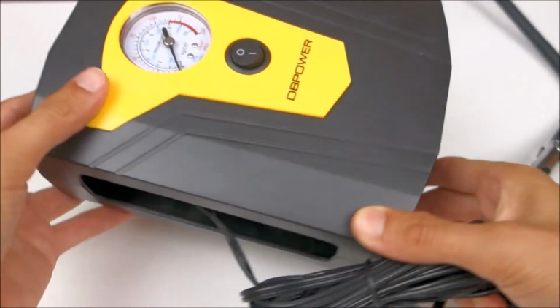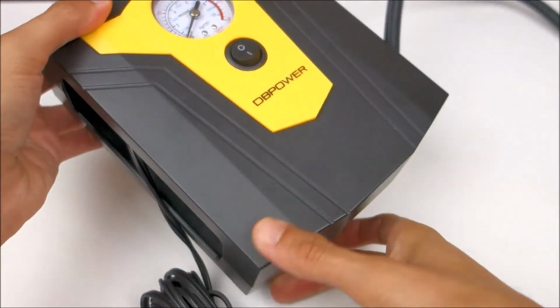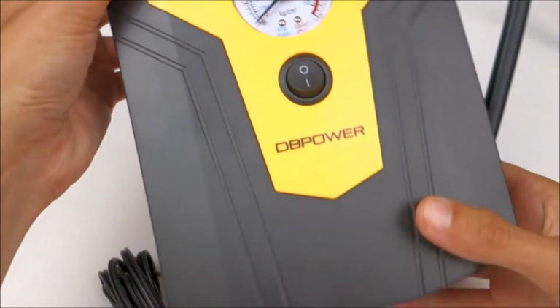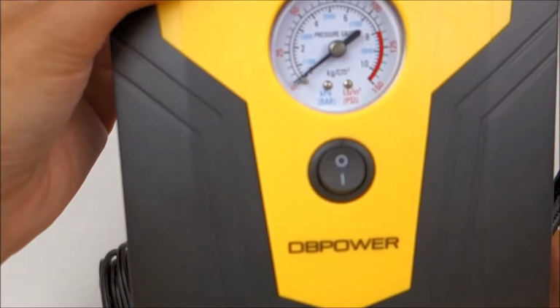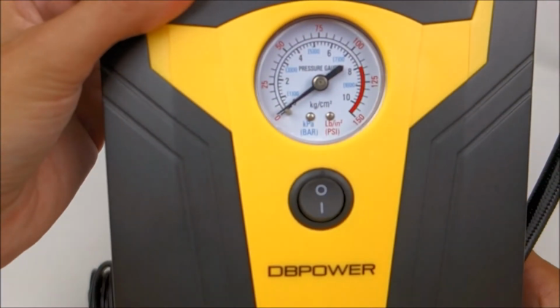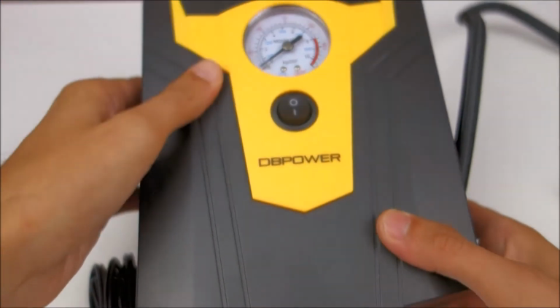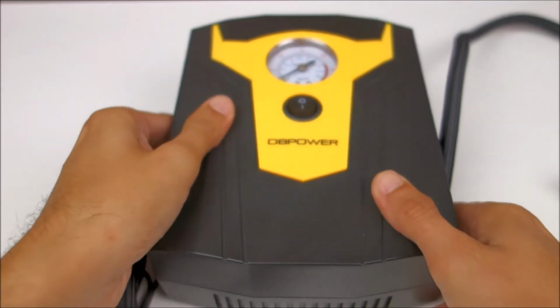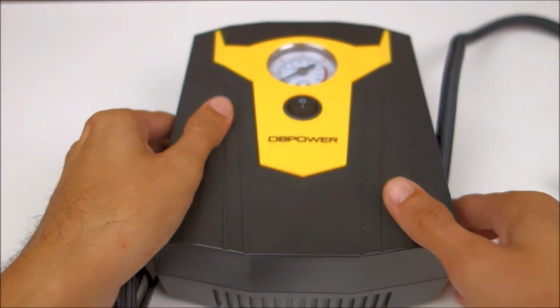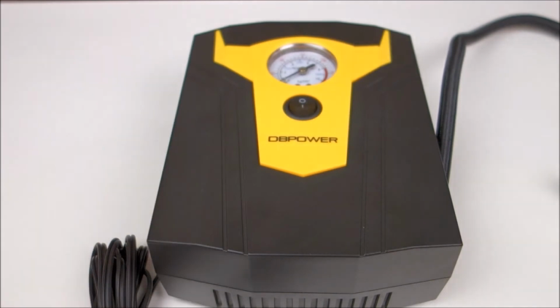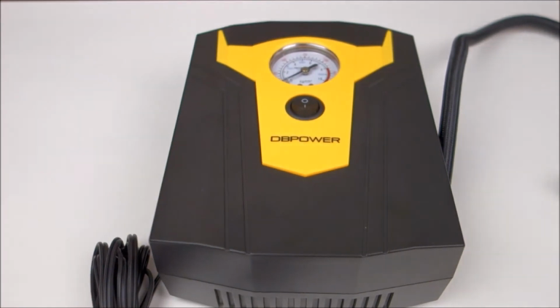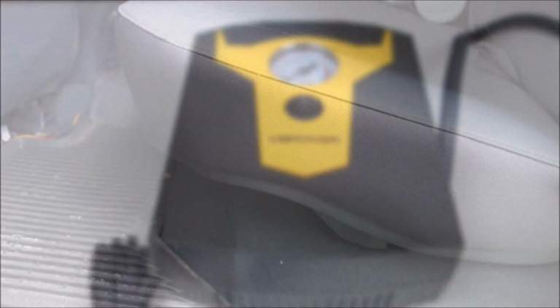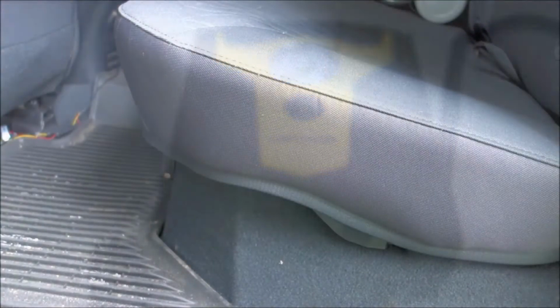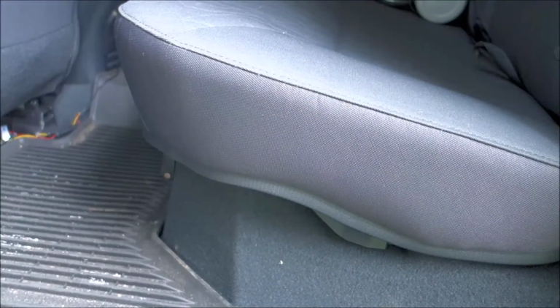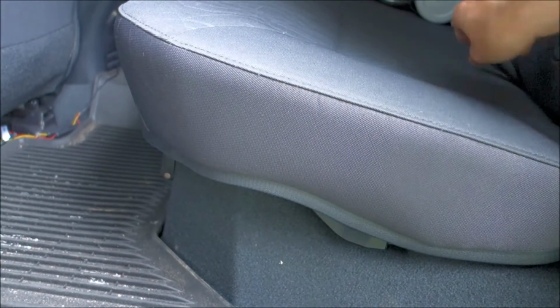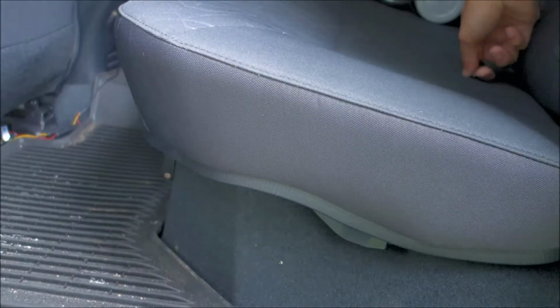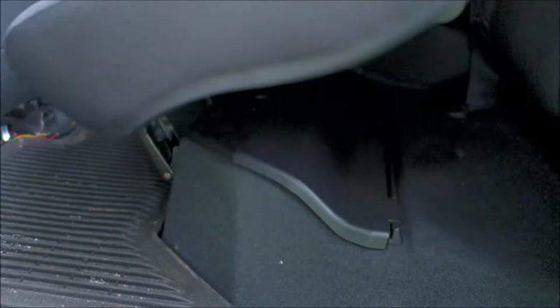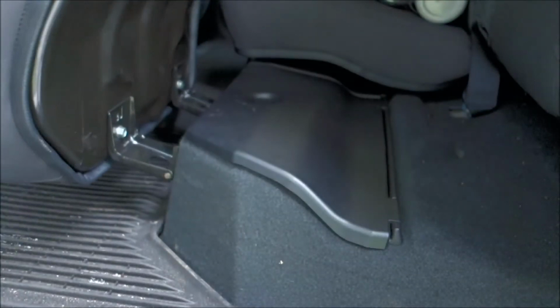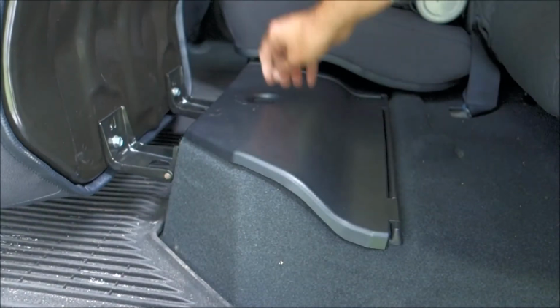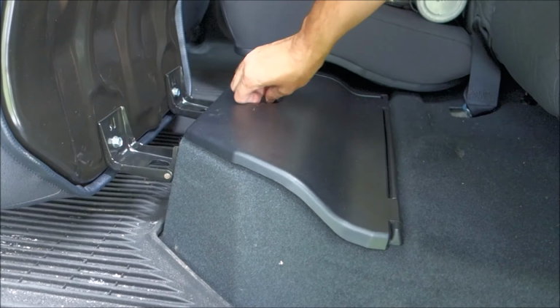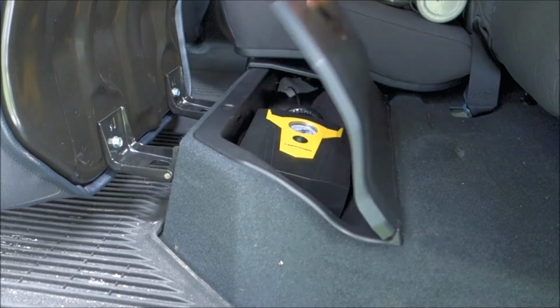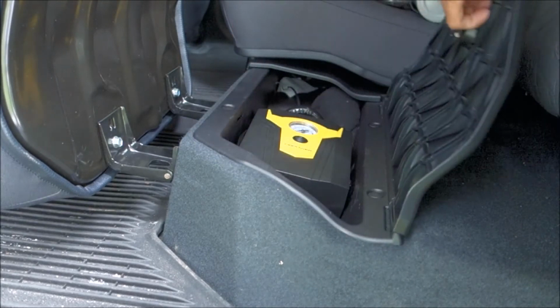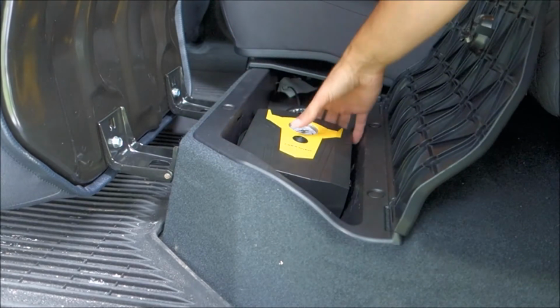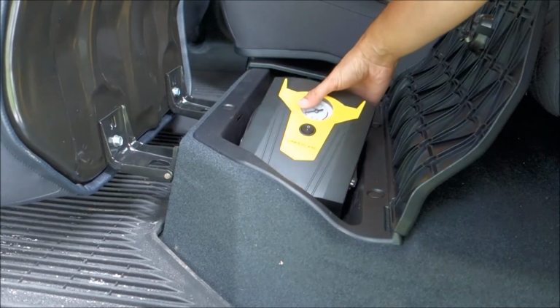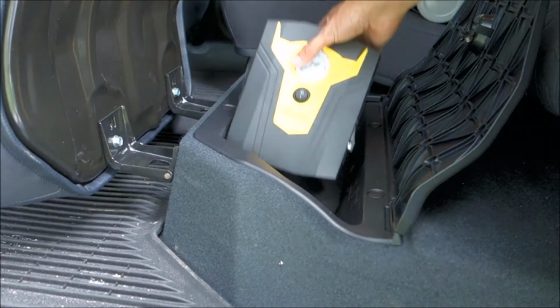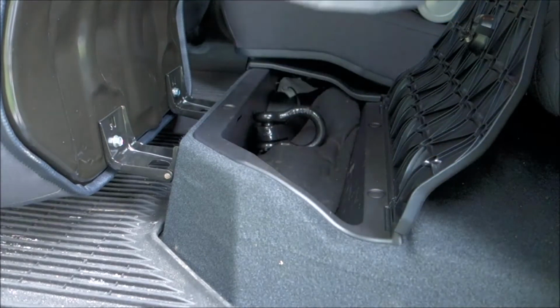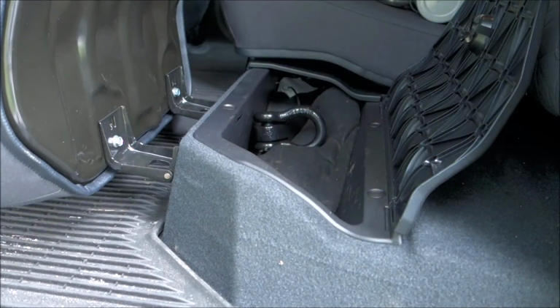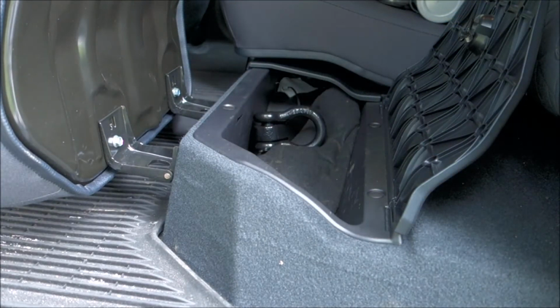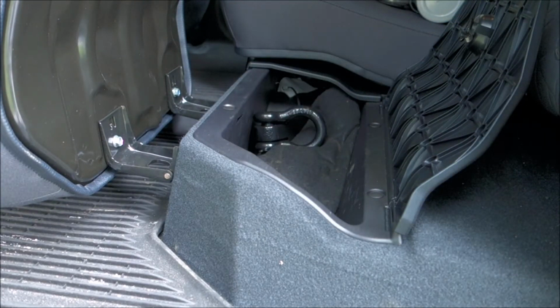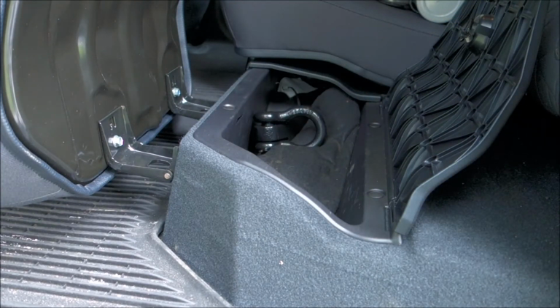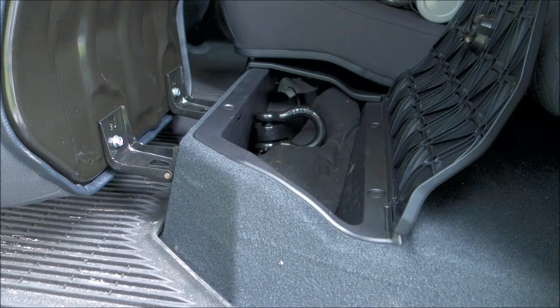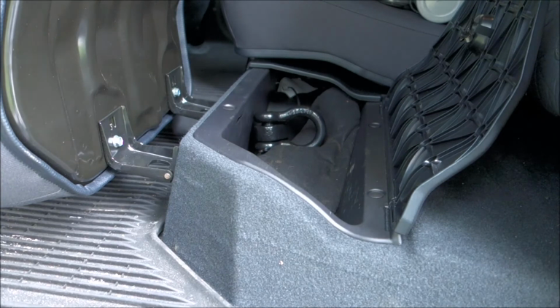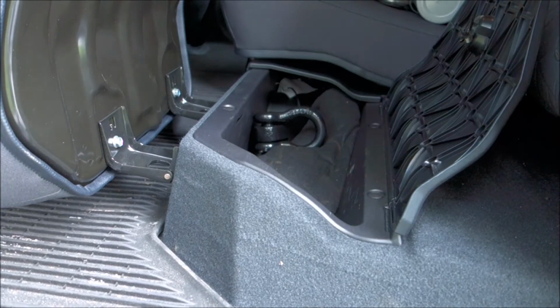From the 12-volt socket in my truck, I was able to reach both the front and rear tires with the long cord. Since it's pretty easy to store and stores cleanly, you can put it somewhere in a storage compartment in your car — for example, under my back seat. It fits just fine, so you'll have it always with you on the road.